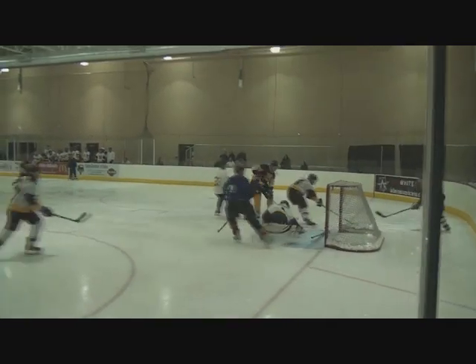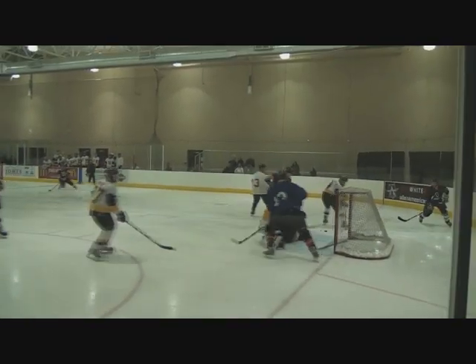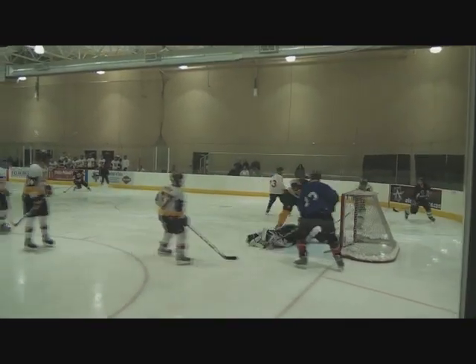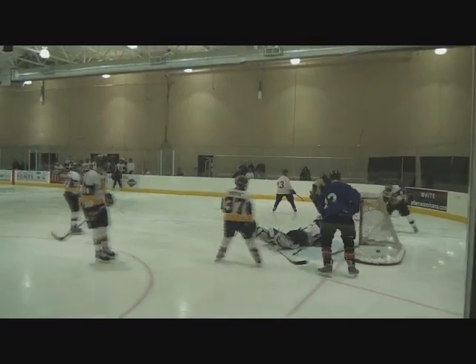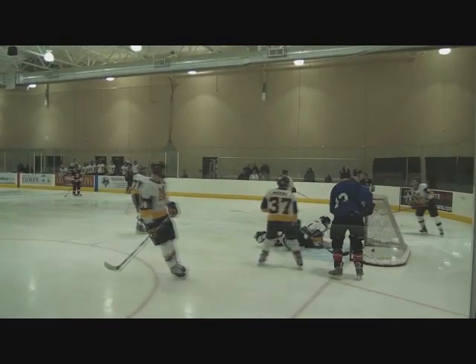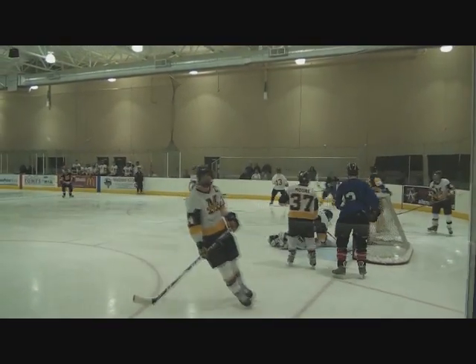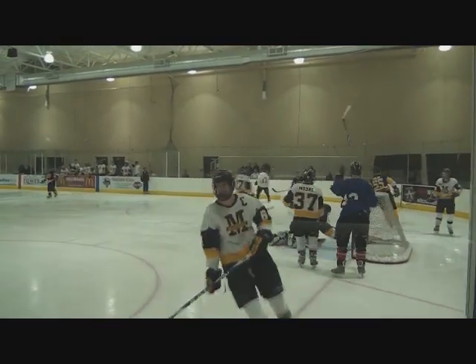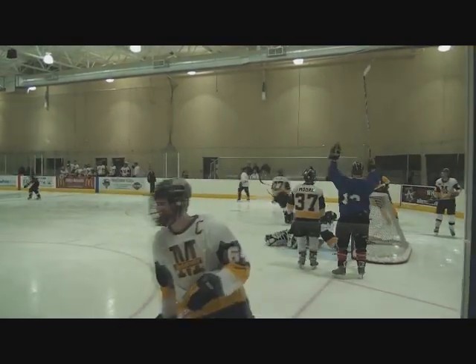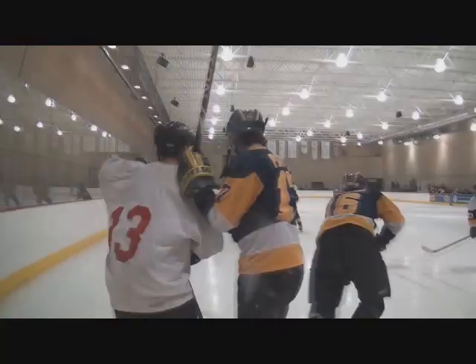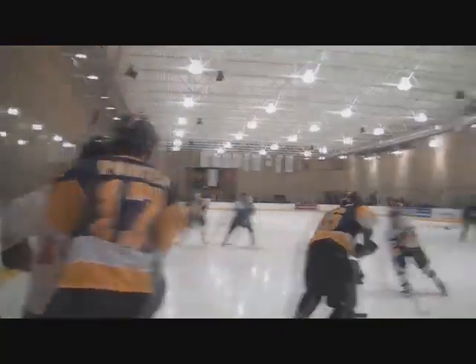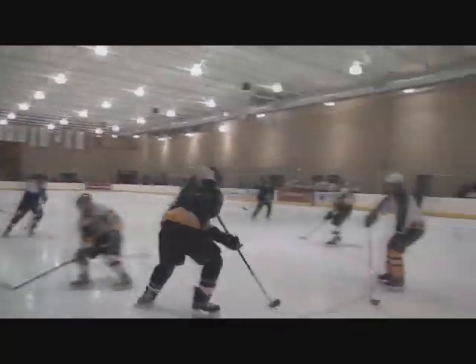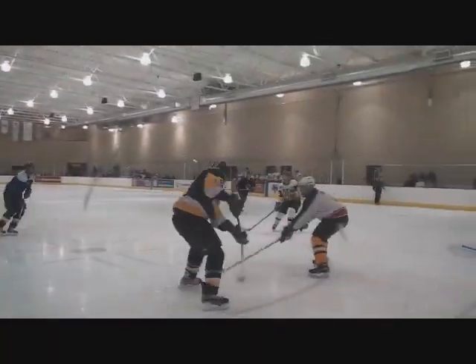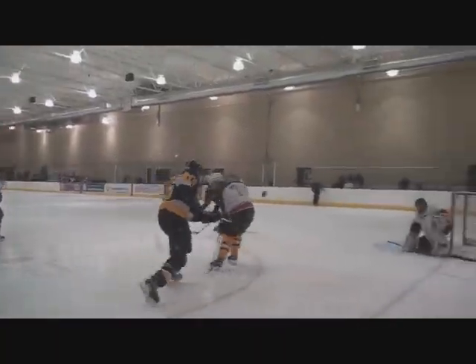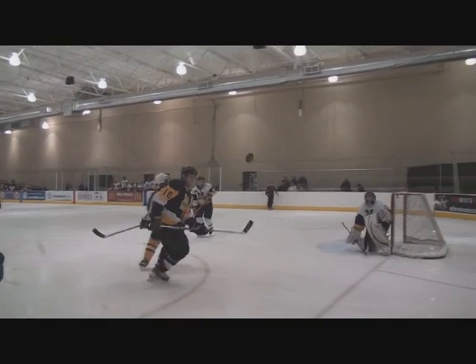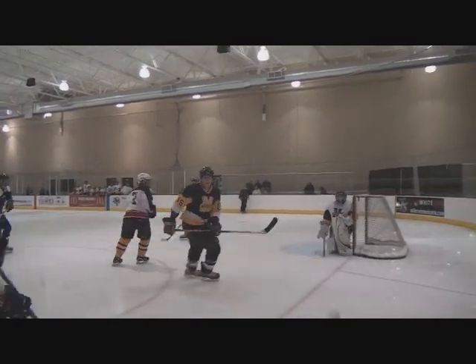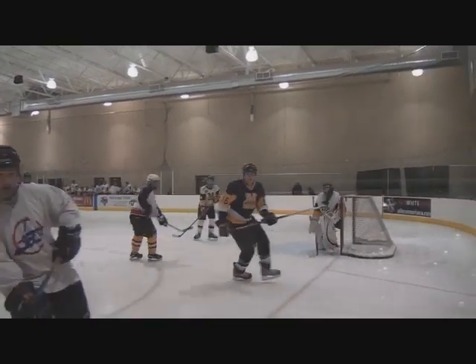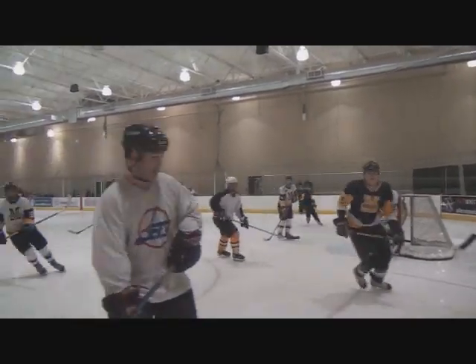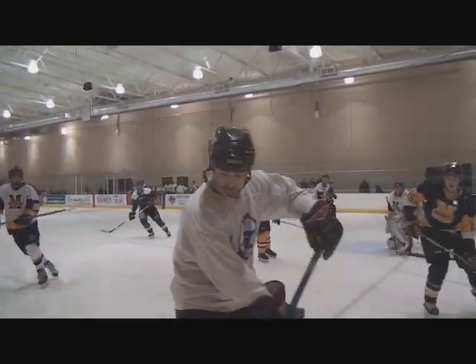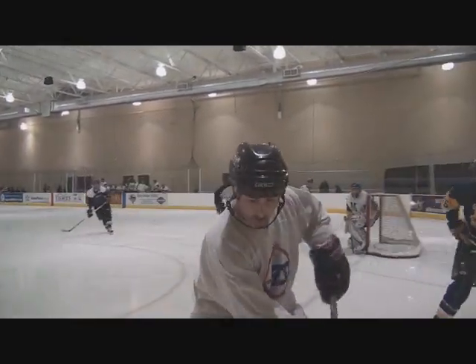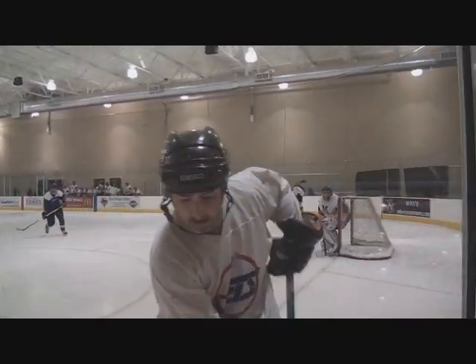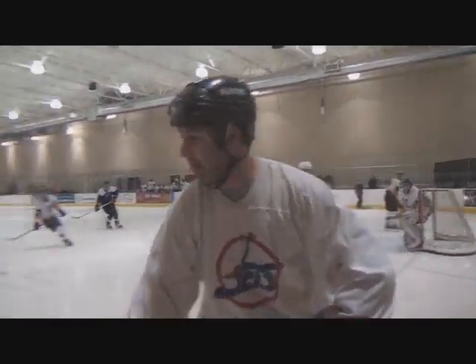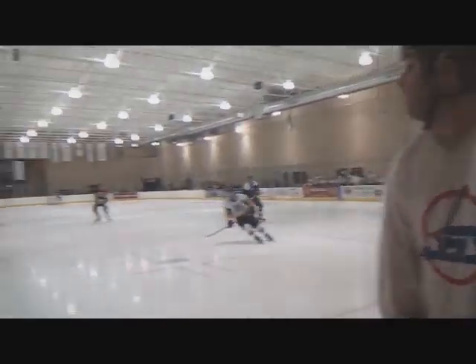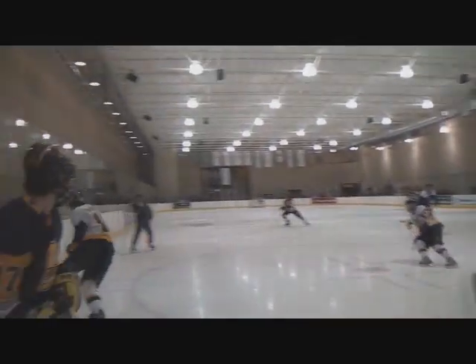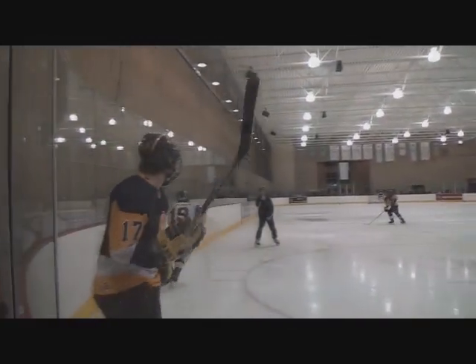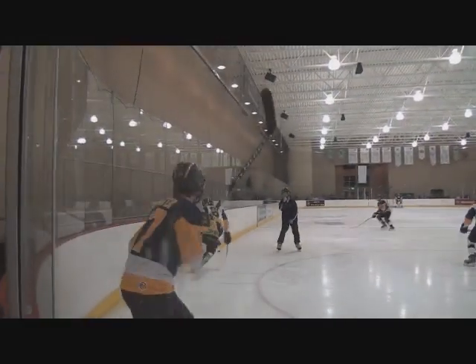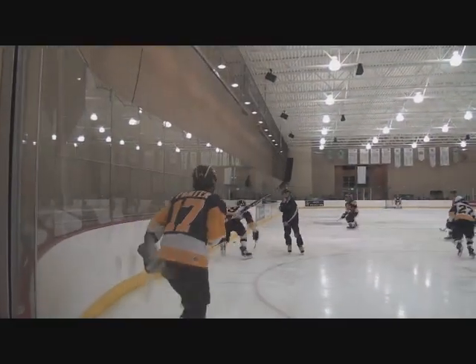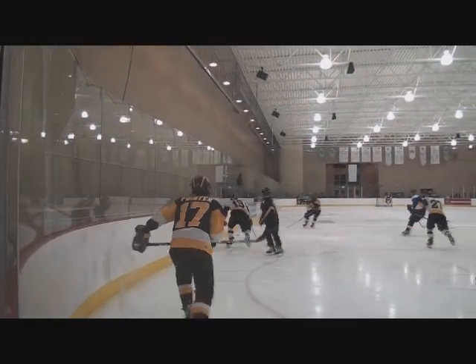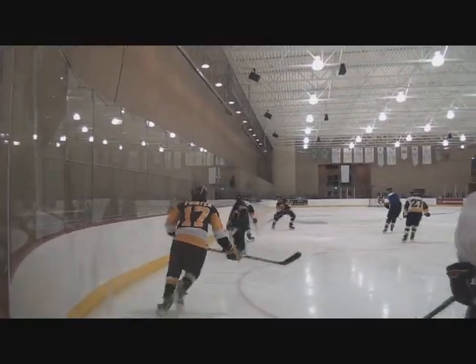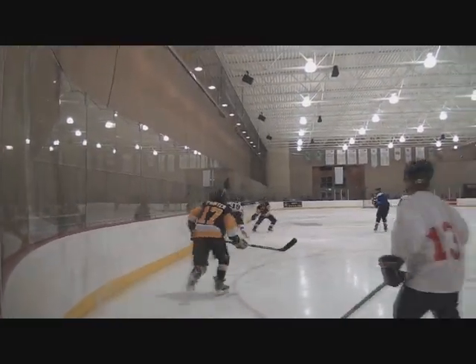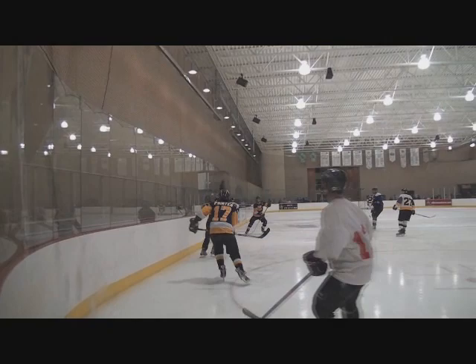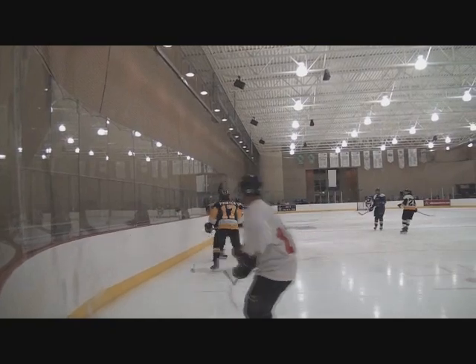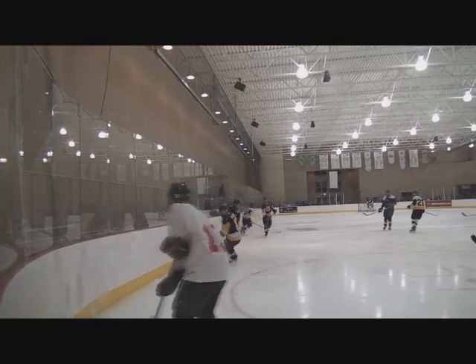Zorro goes behind the net, he shoots, he doesn't go in, but Mike Dolan is there to put the puck in the back of the net. Kyle LaPayne — hit the puck, Kyle LaPayne!